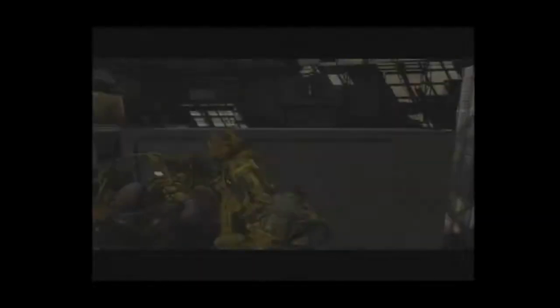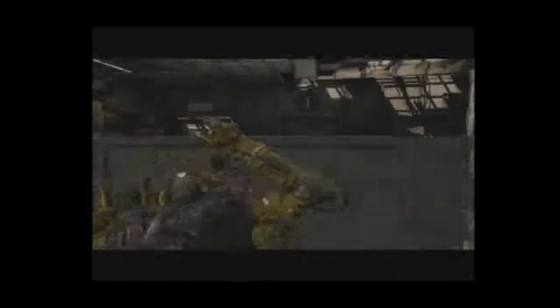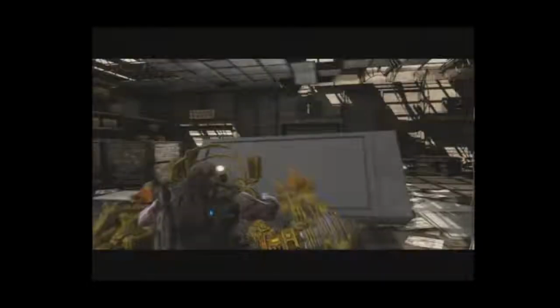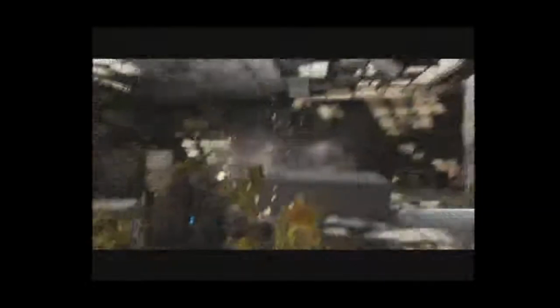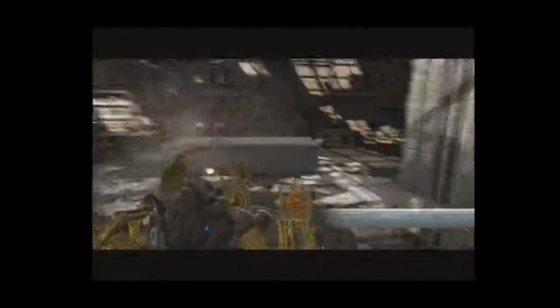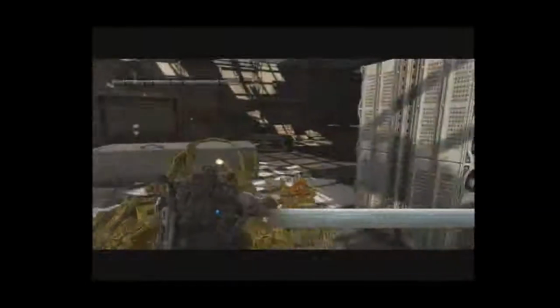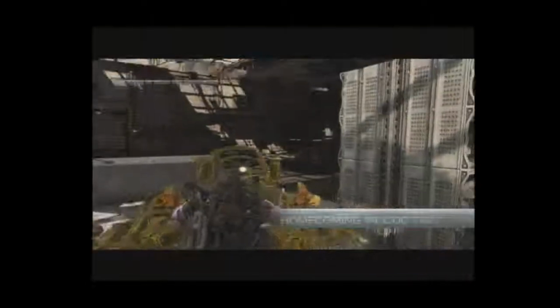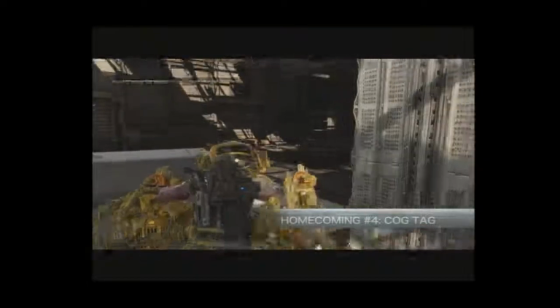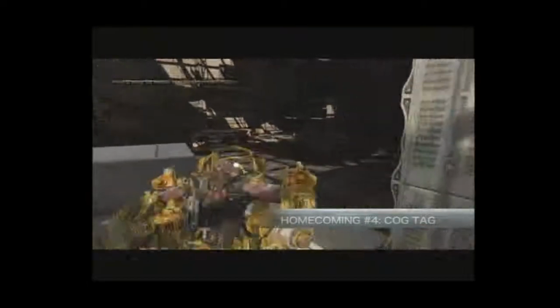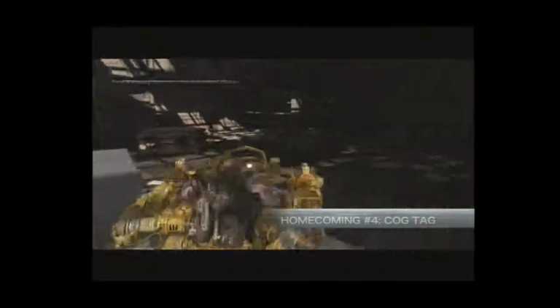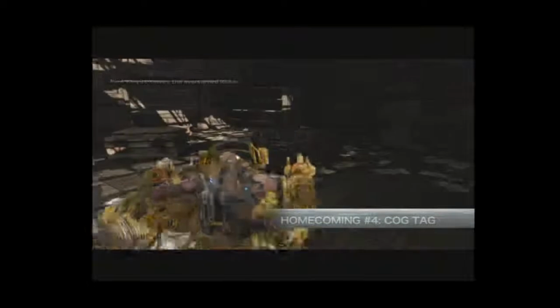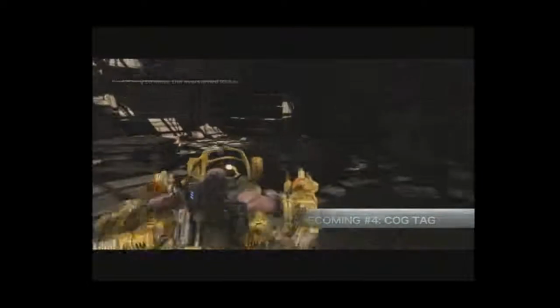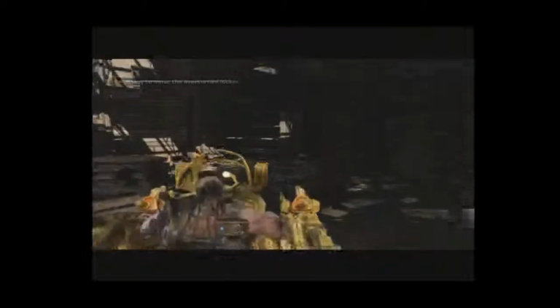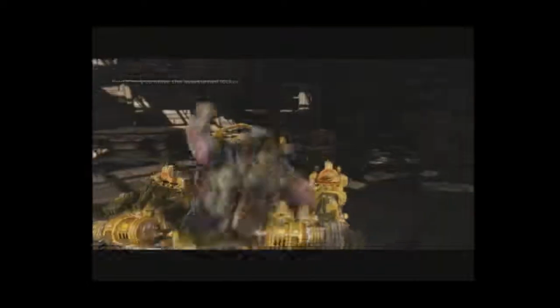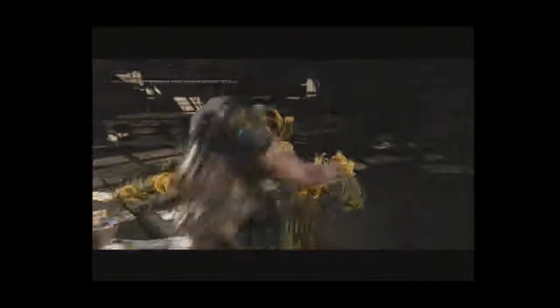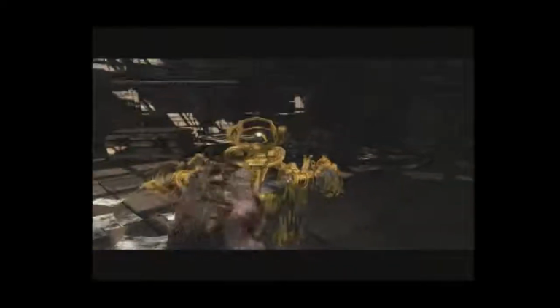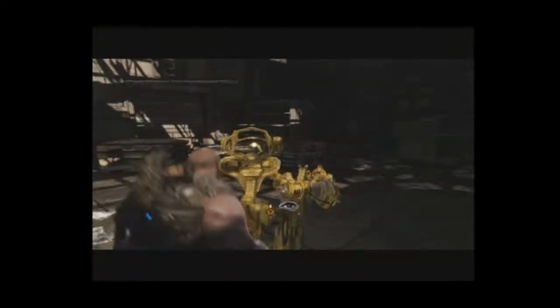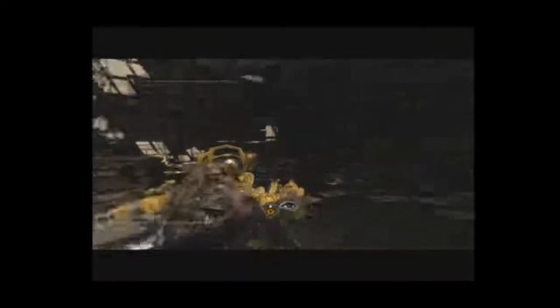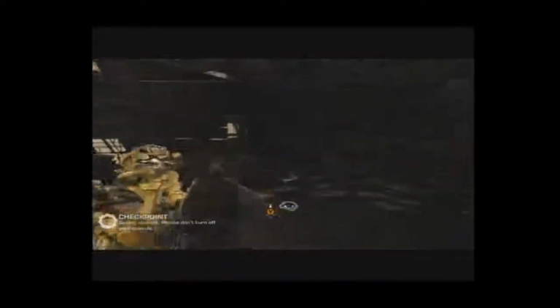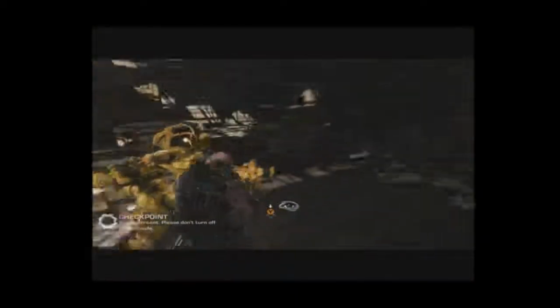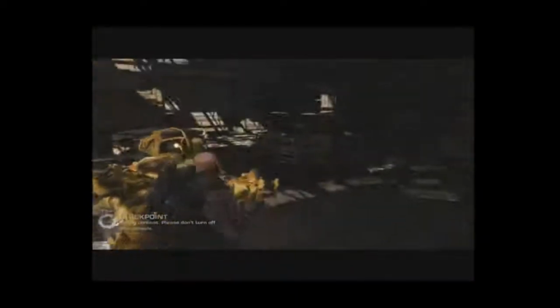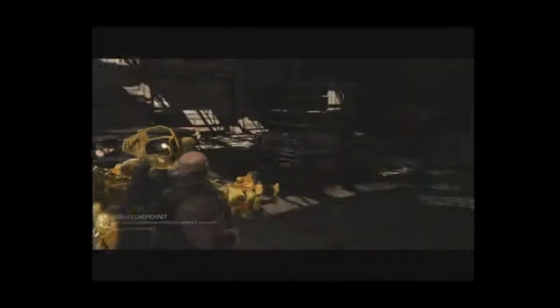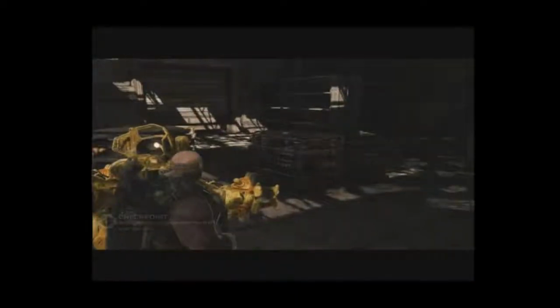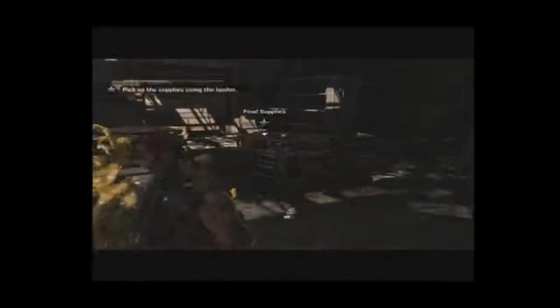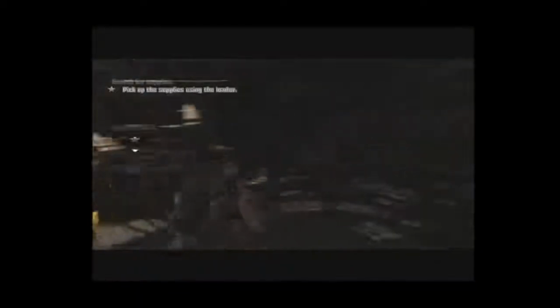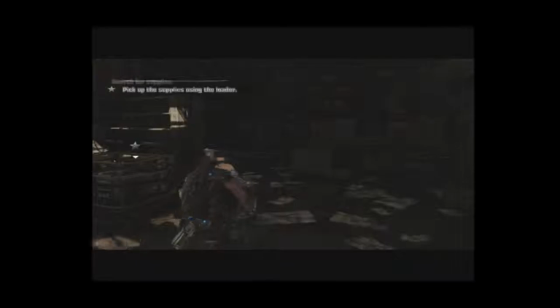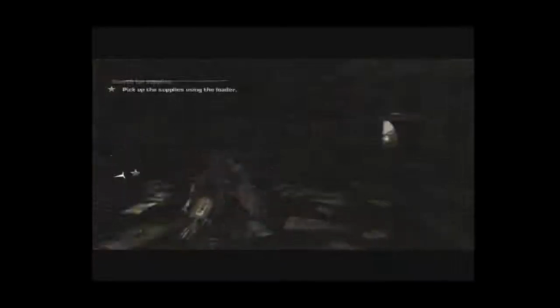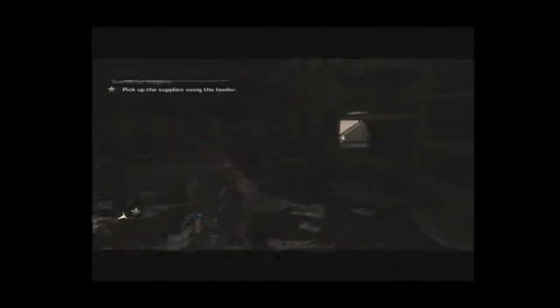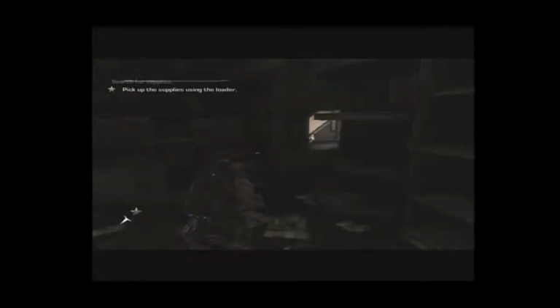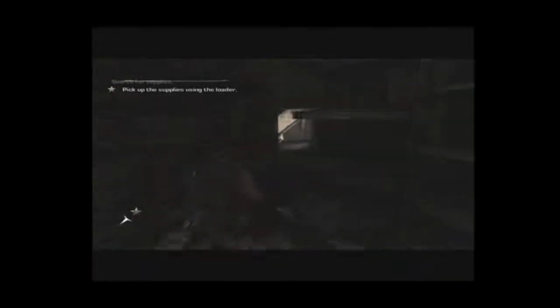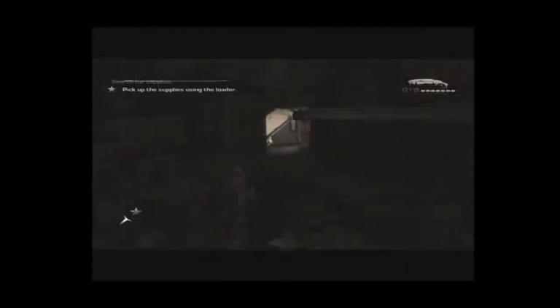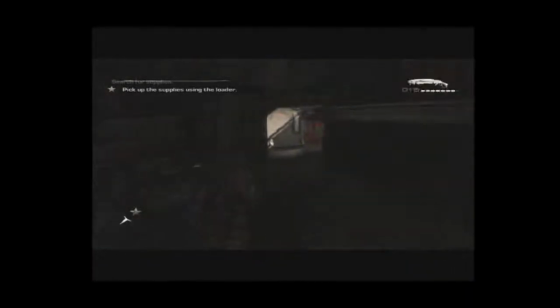Use the loader to kick aside the overturned locker, then hop off the loader in the area near the food supplies. Enter the manager's office on the right to find another boom shot, along with a cog tag on the desk next to the computer.